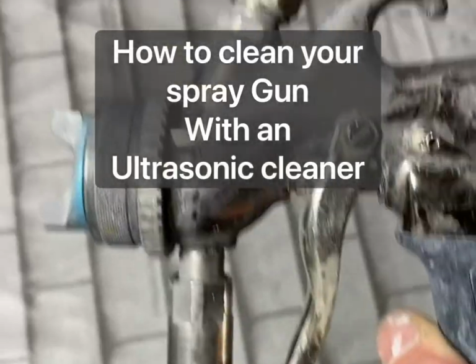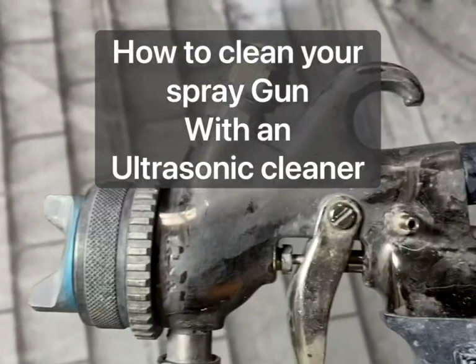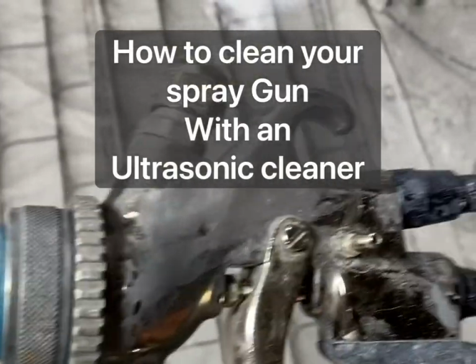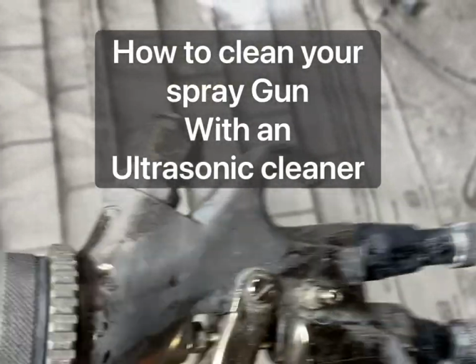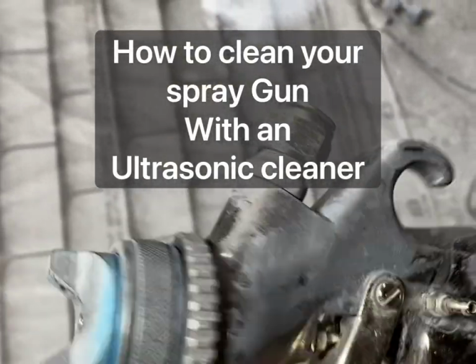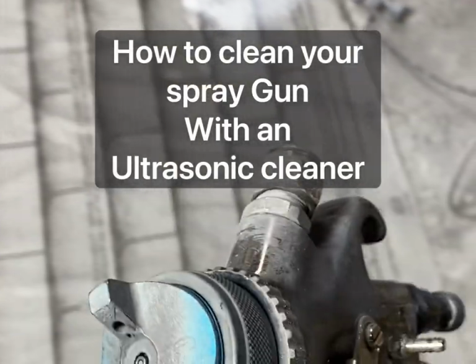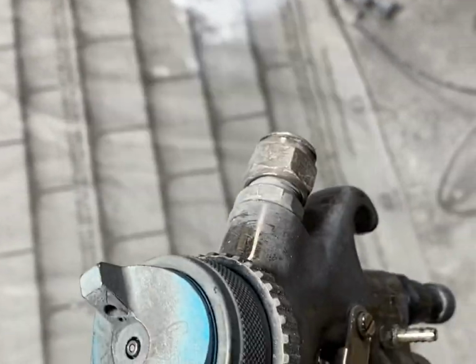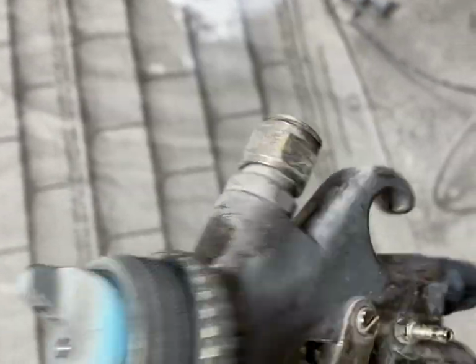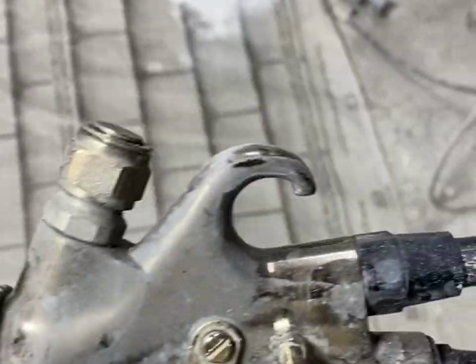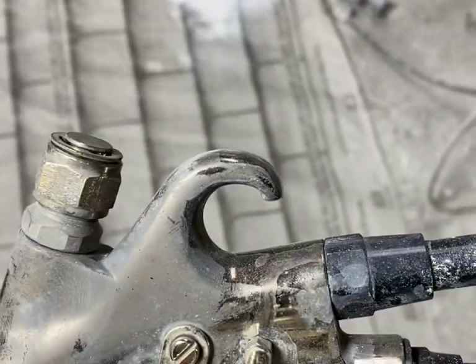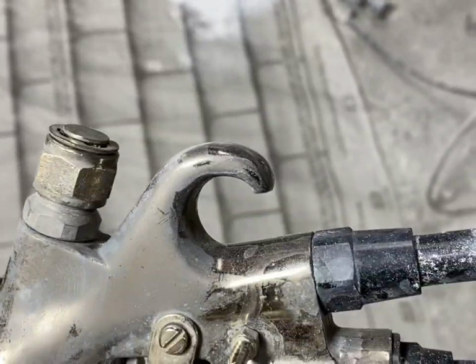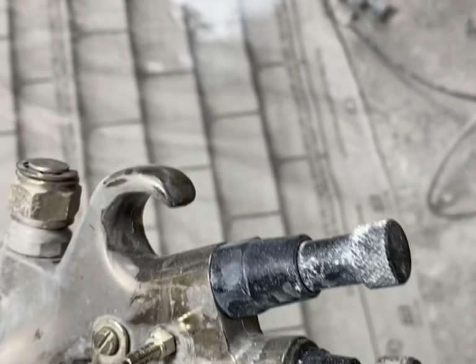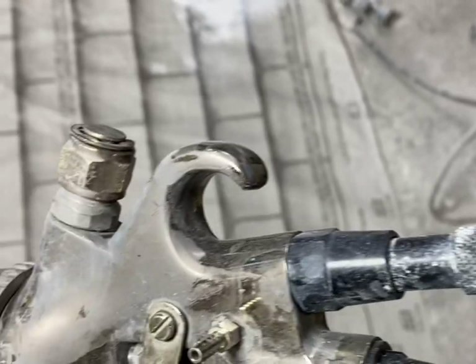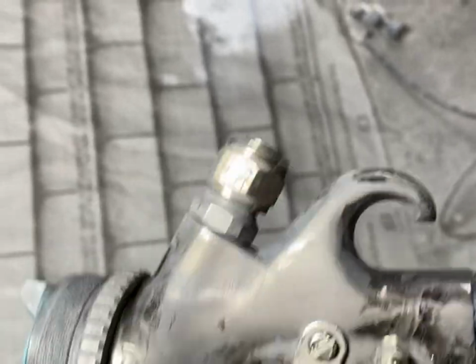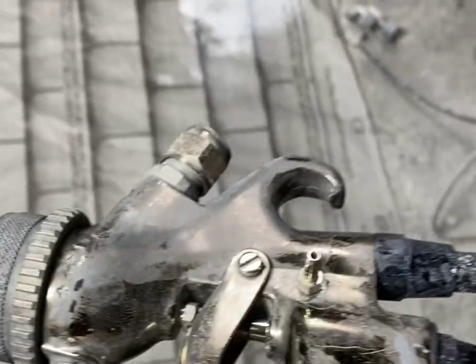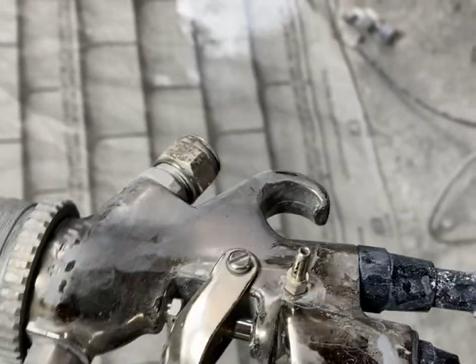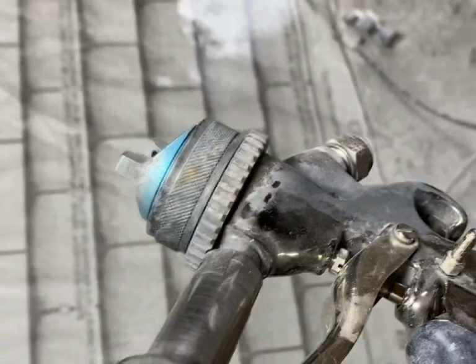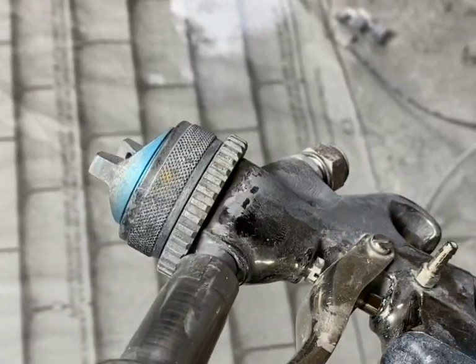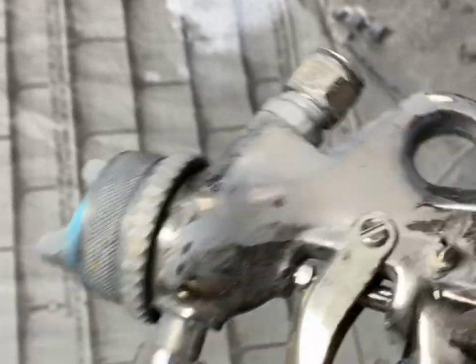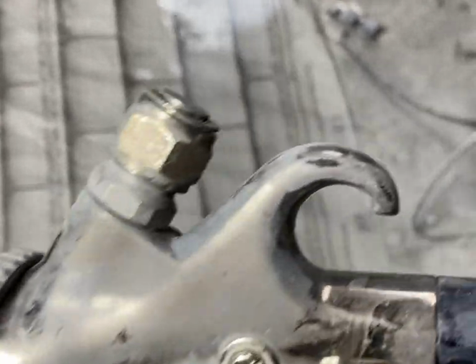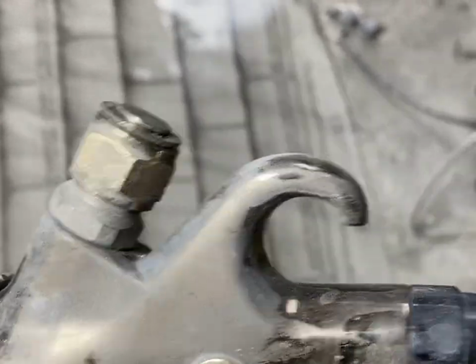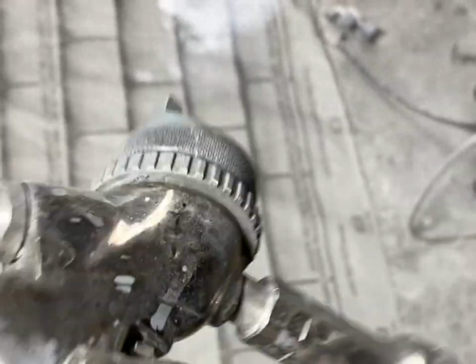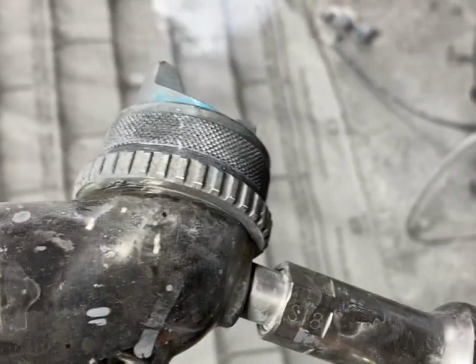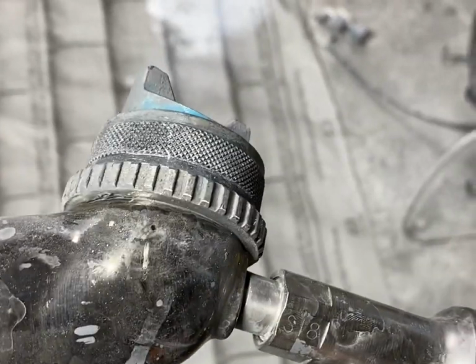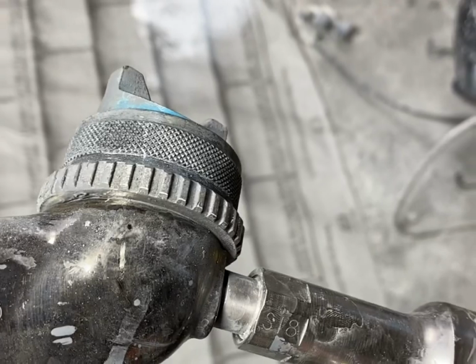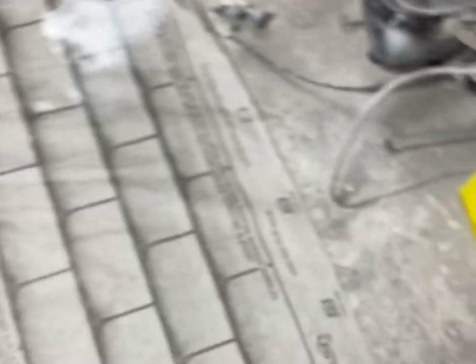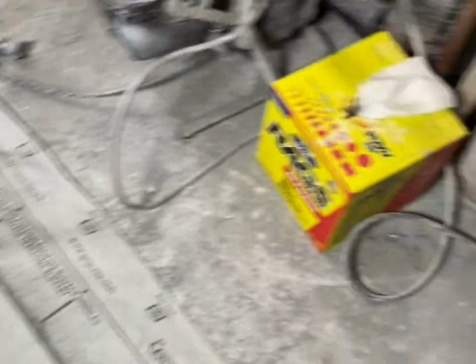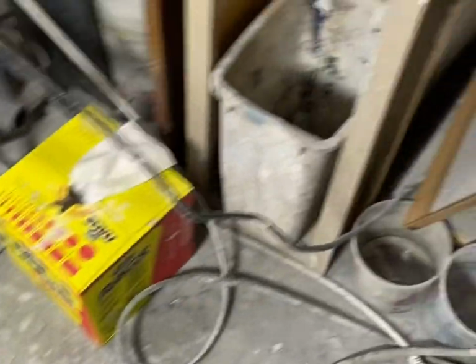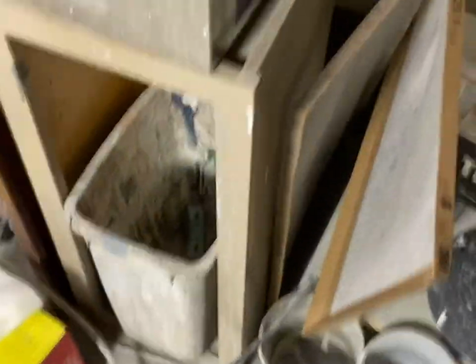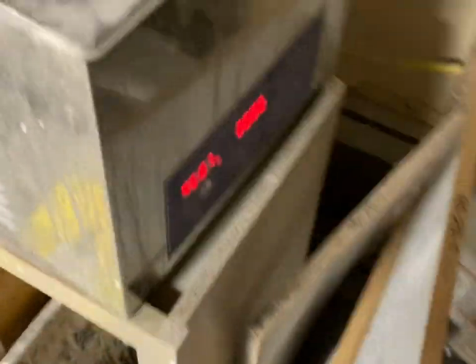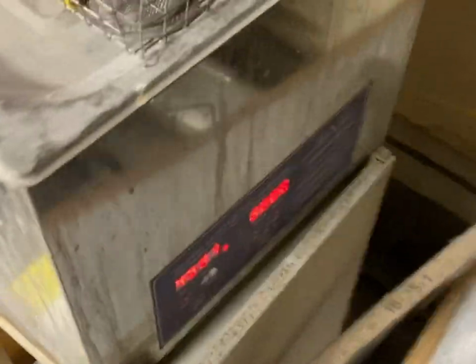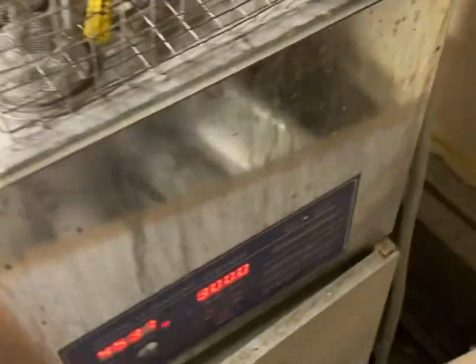This gun I was using today I'm going to throw in the ultrasonic cleaner, and I'll show you how it will be all nice and shiny again when it's done.